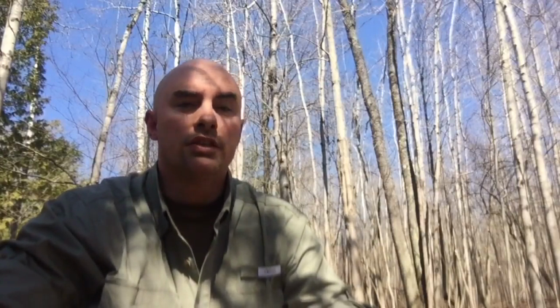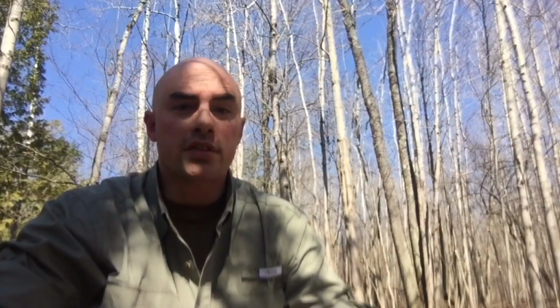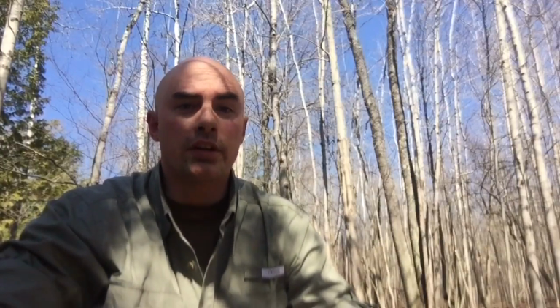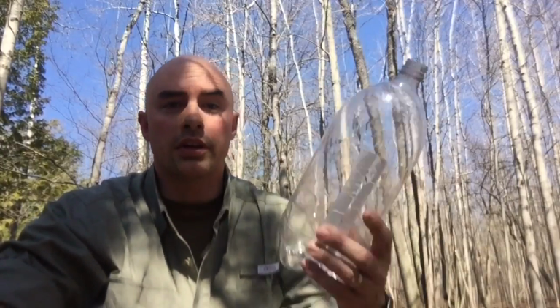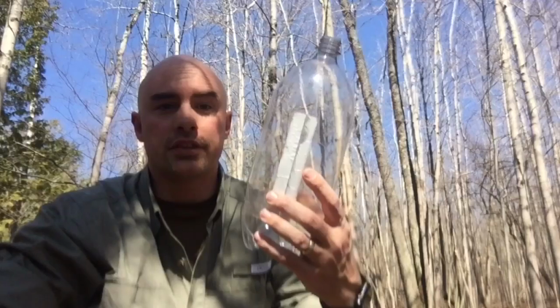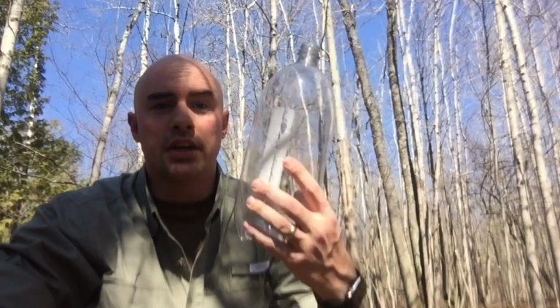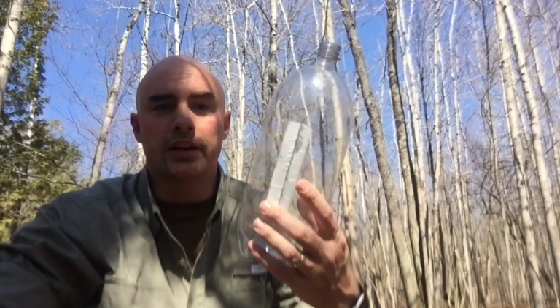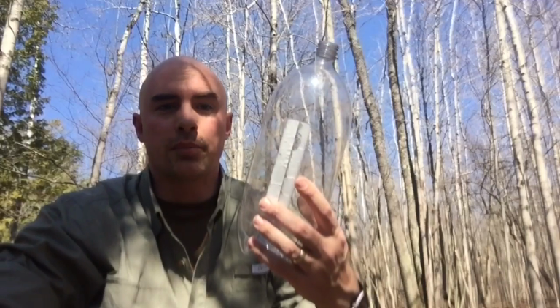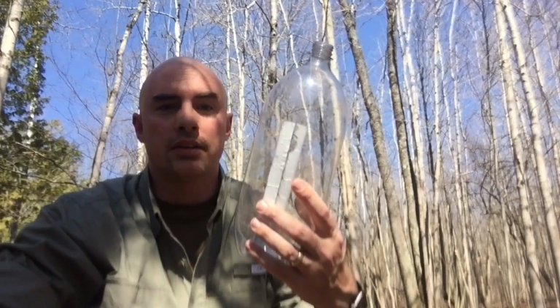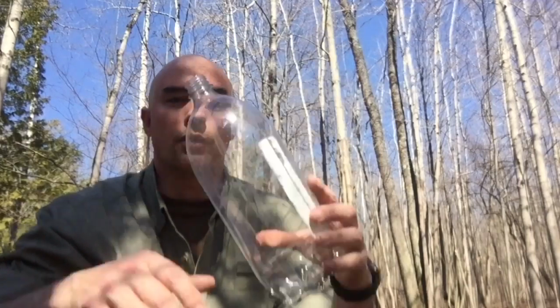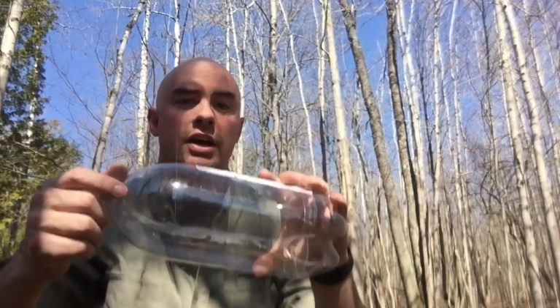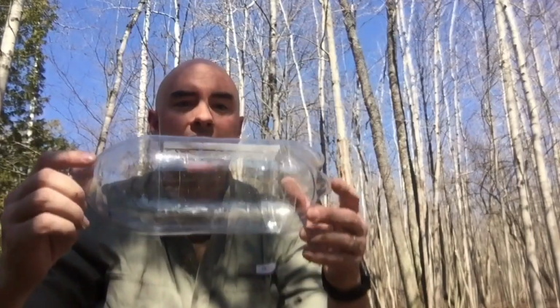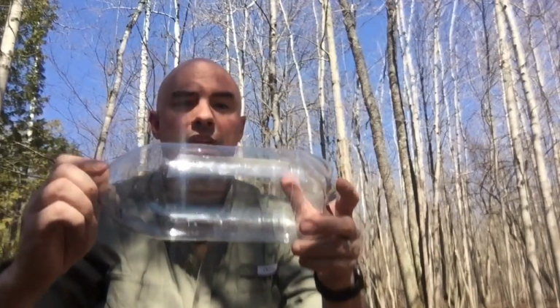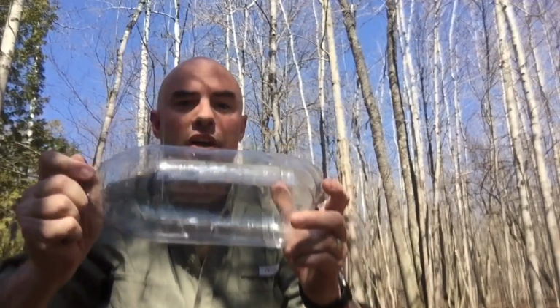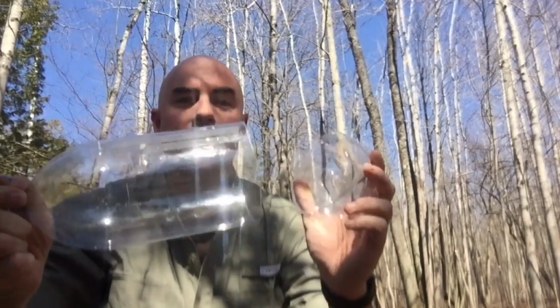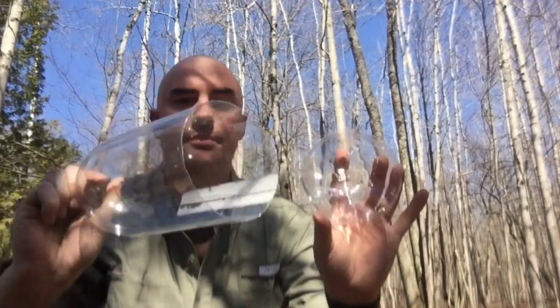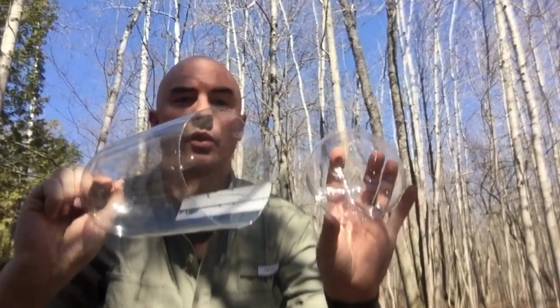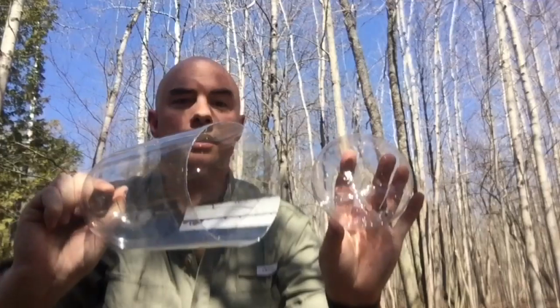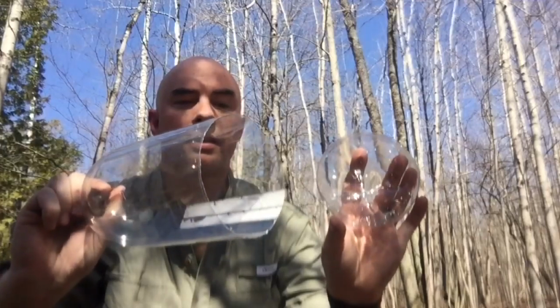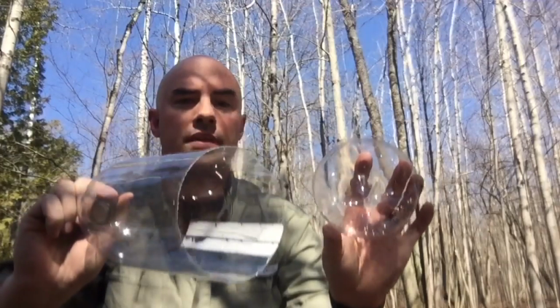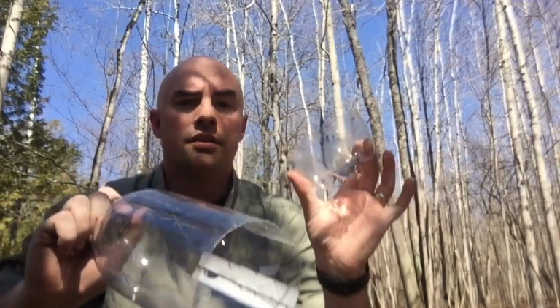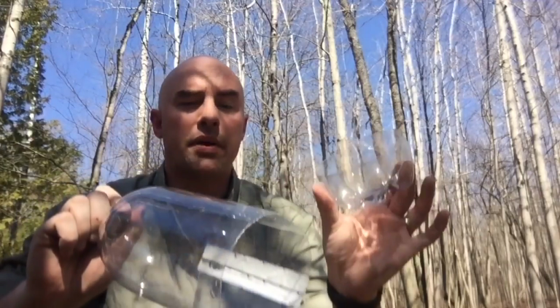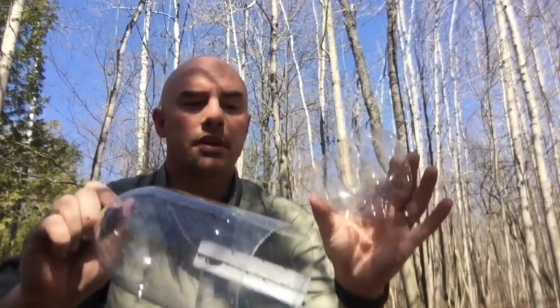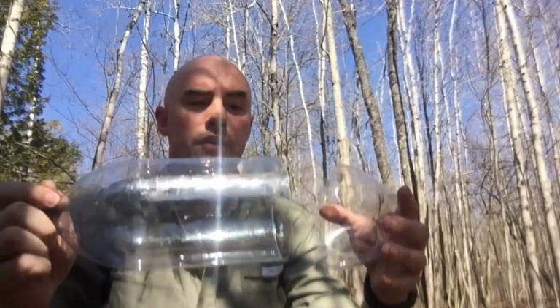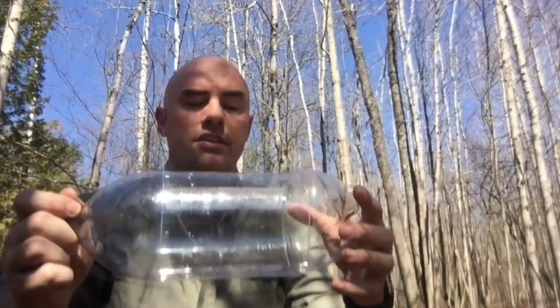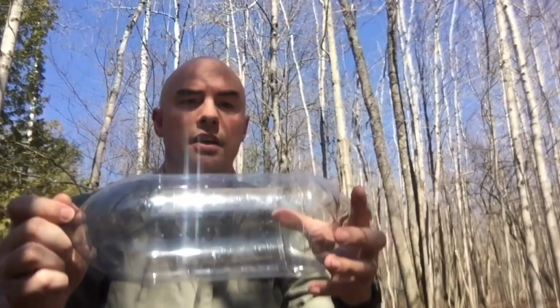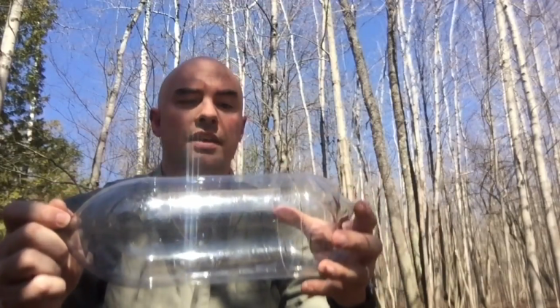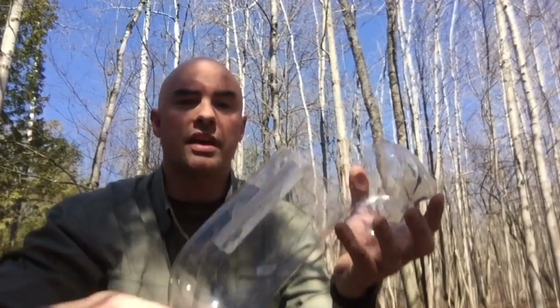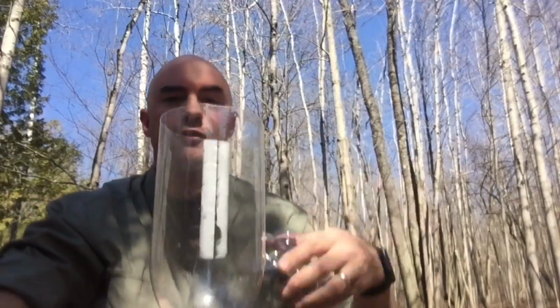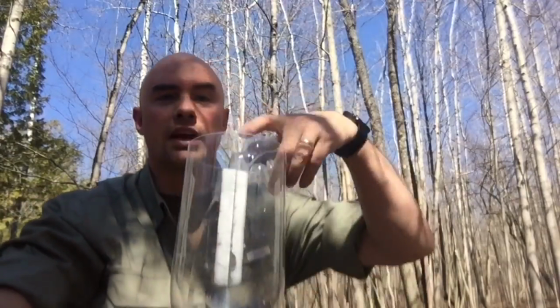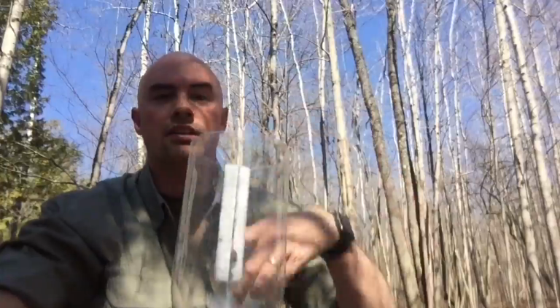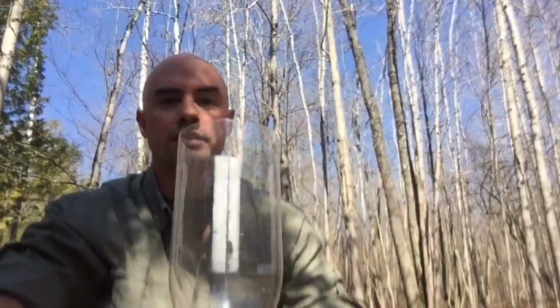The first thing we're going to do is get ourselves a regular two-liter bottle and cut off the bottom. I've already pre-cut mine — we want it to look like this. Save the bottom because you can always reattach it later to keep things from falling into your filter.